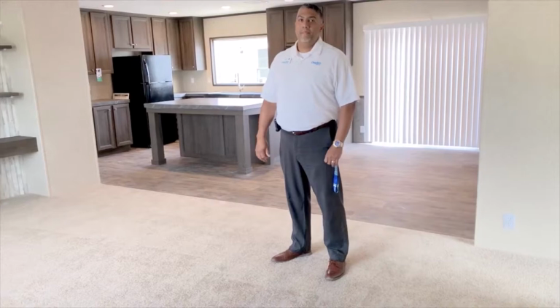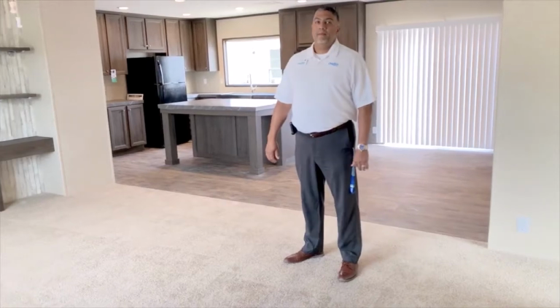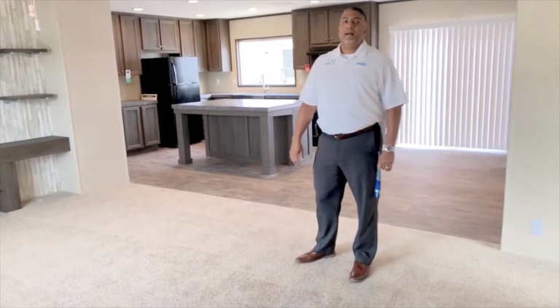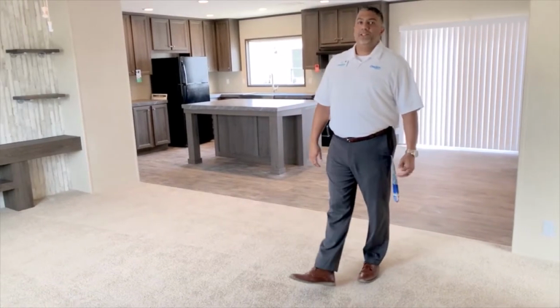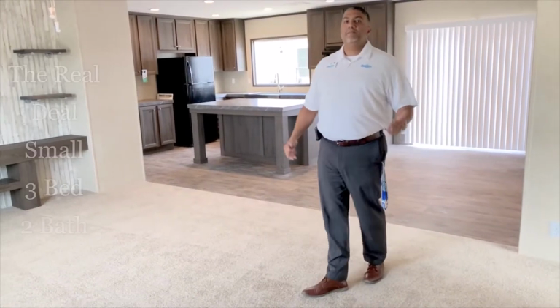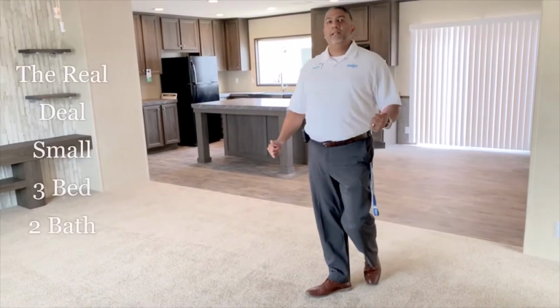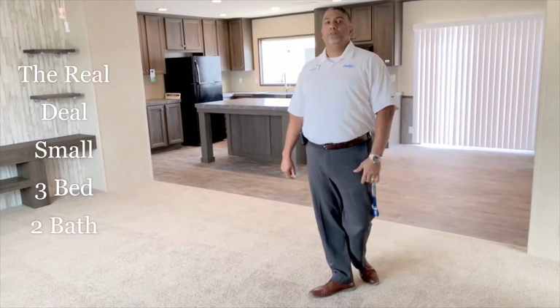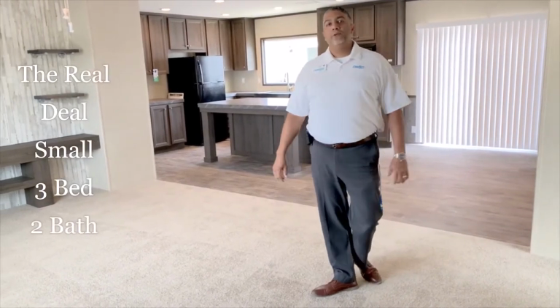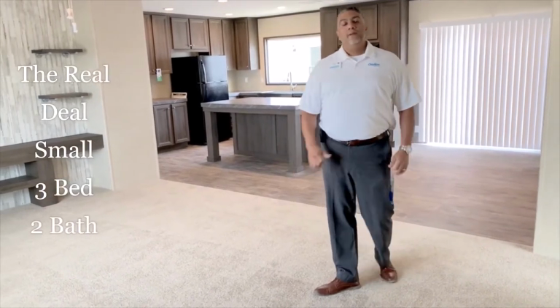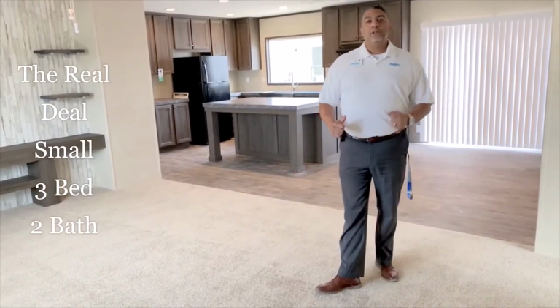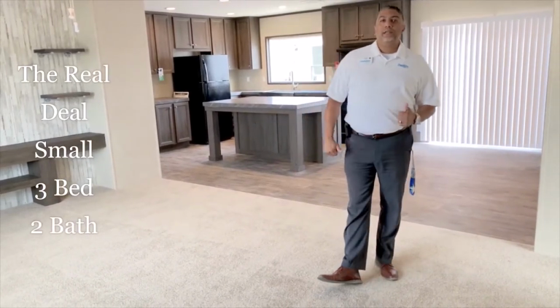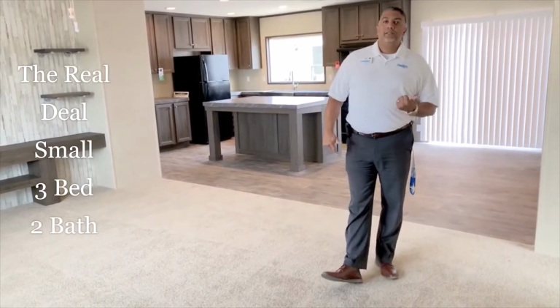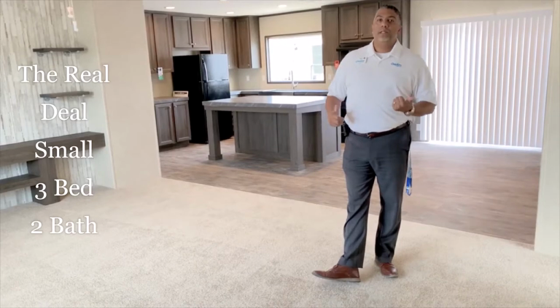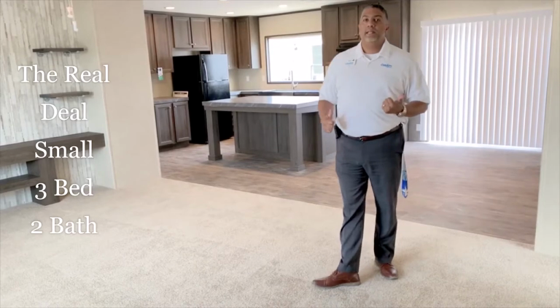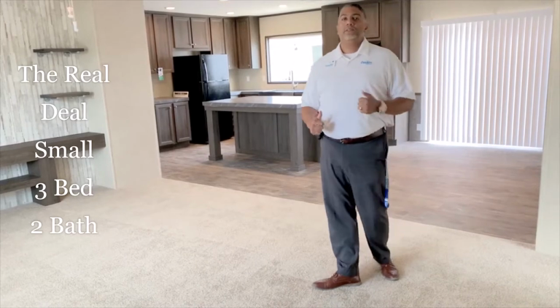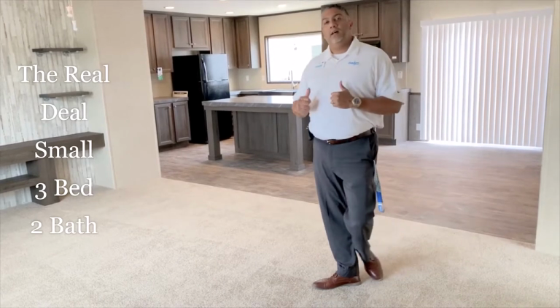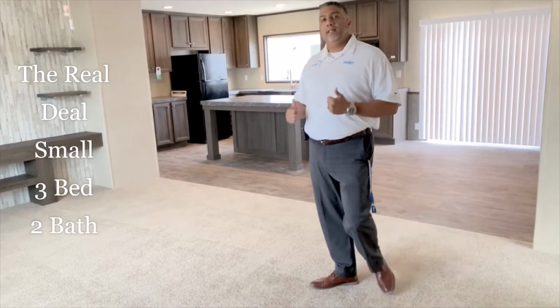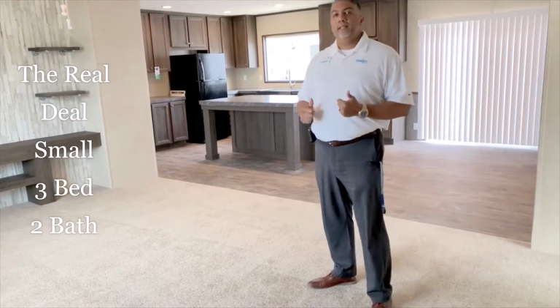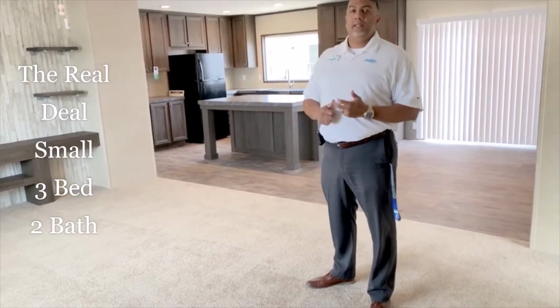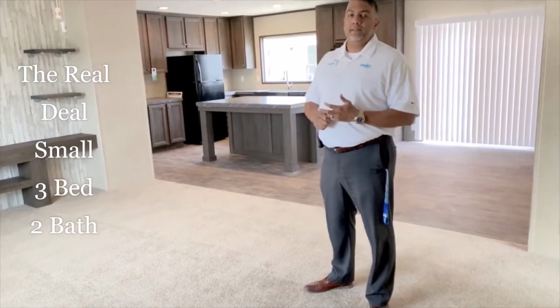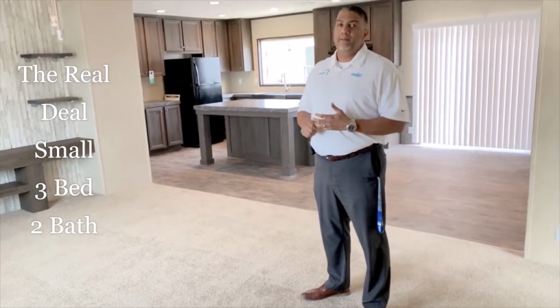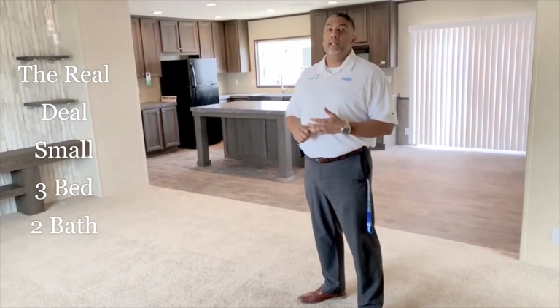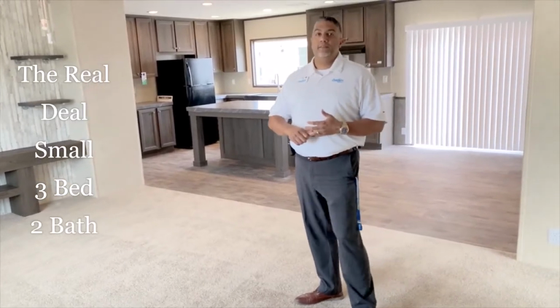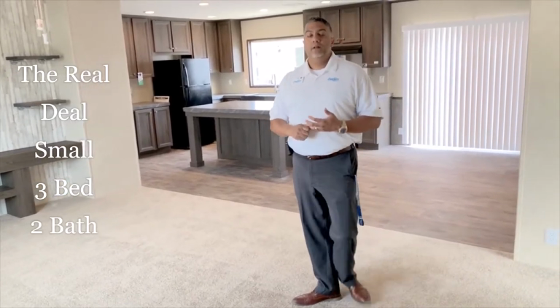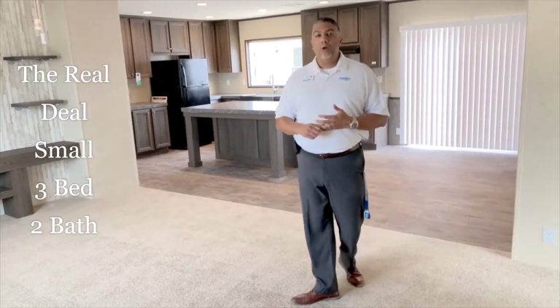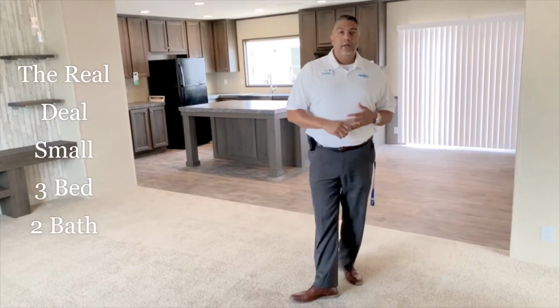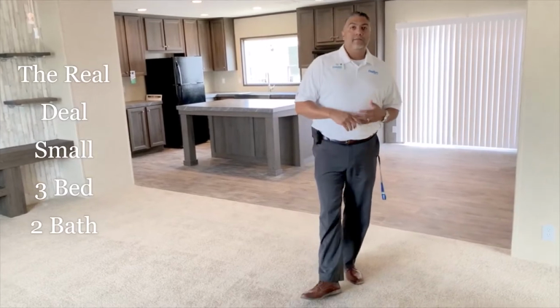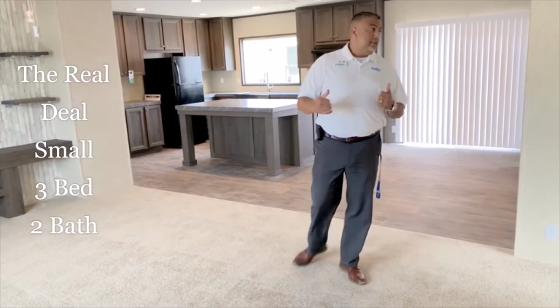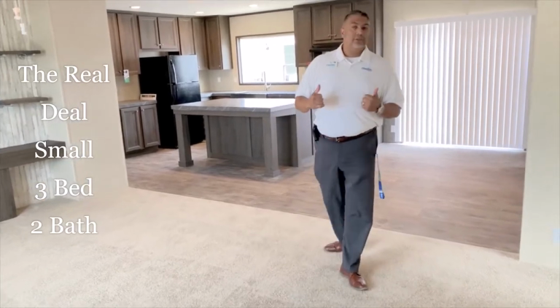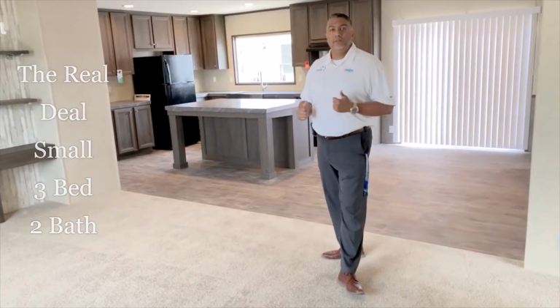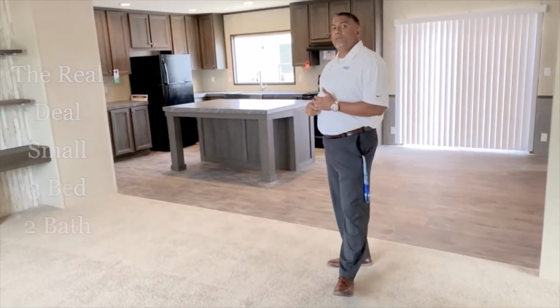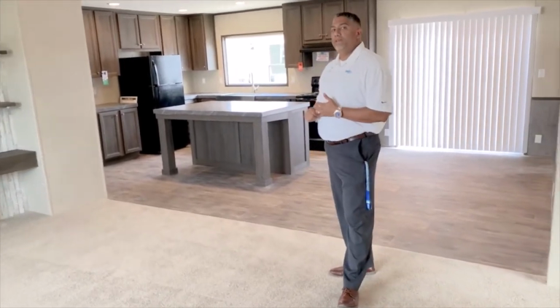Hey guys, Jason from Clayton Homes of Porter. Just wanted to showcase this really exciting house. It is a 28 by 48 home, about 1,300 square feet in total.